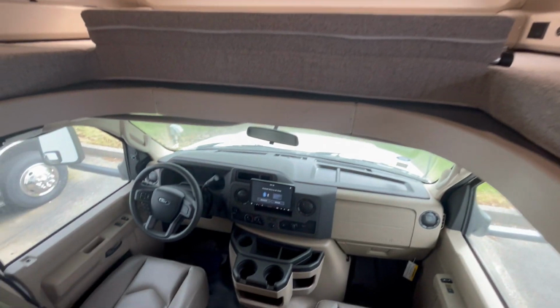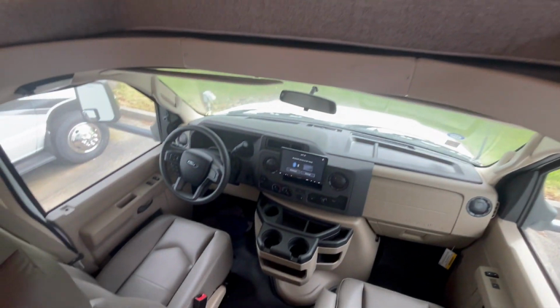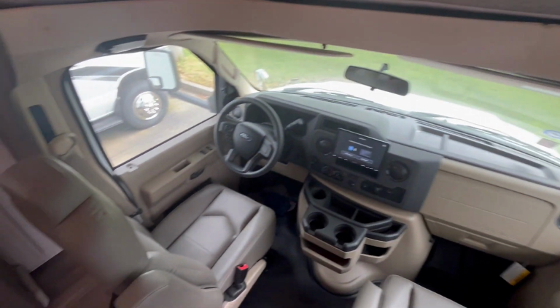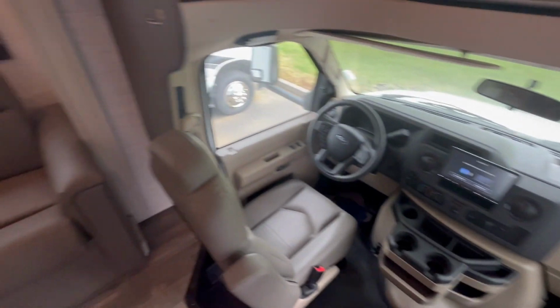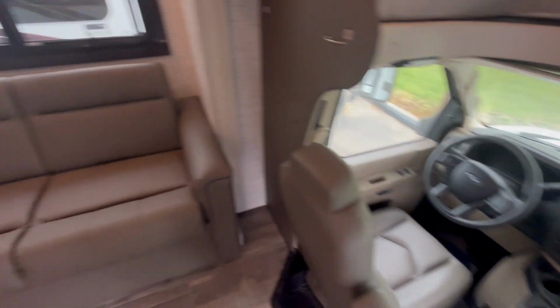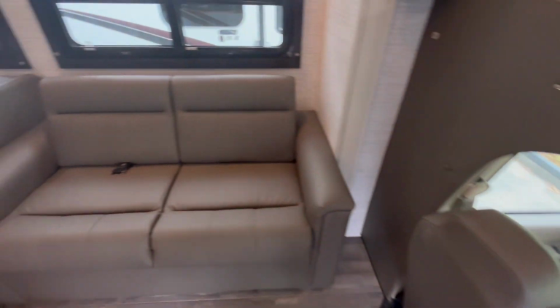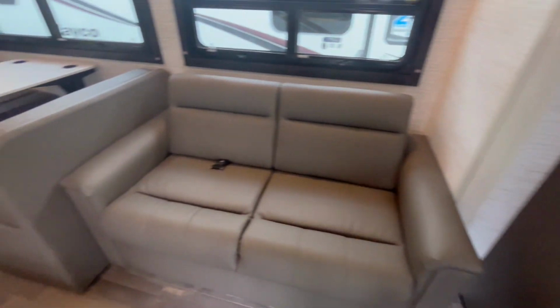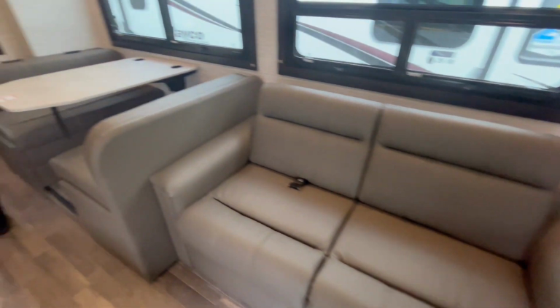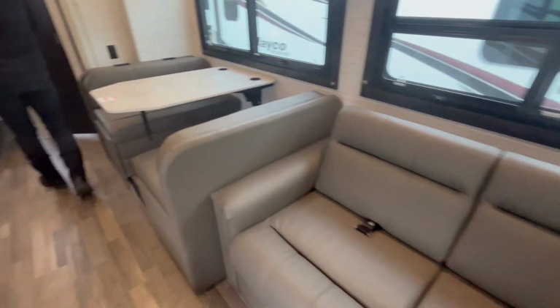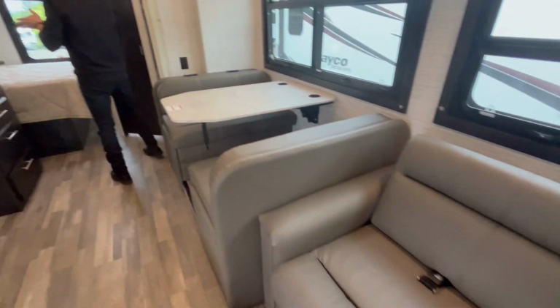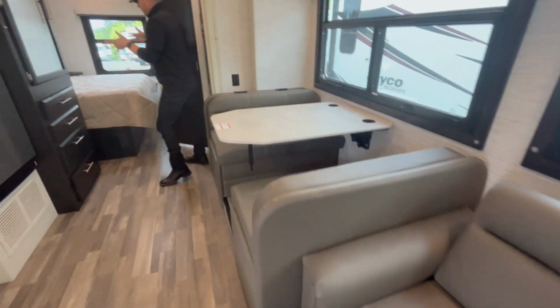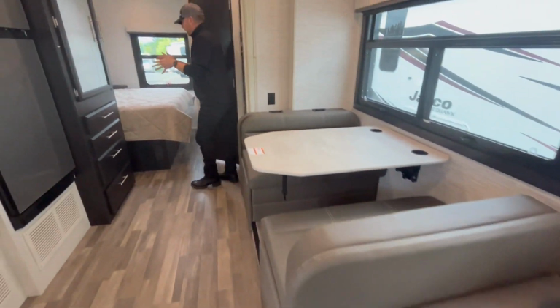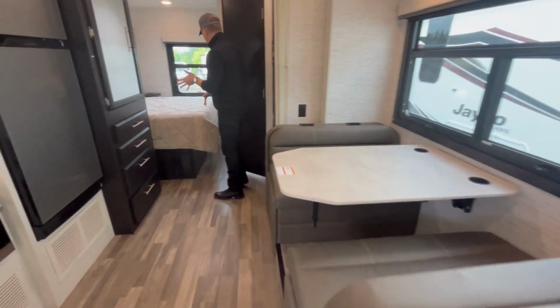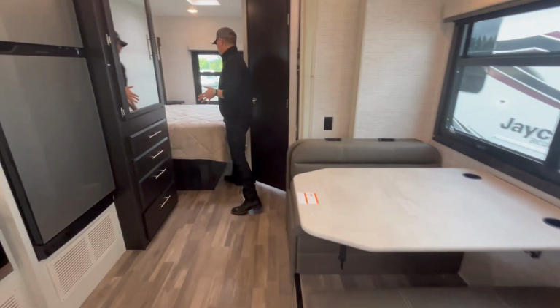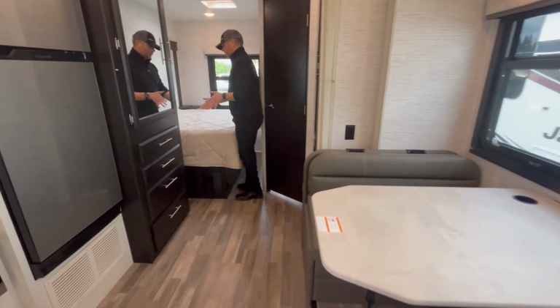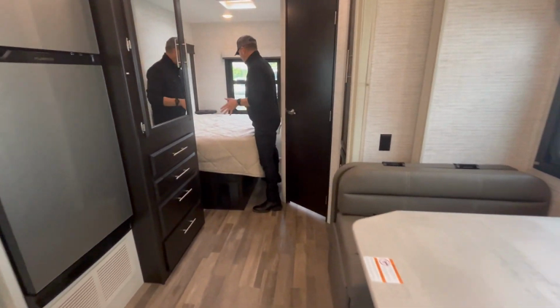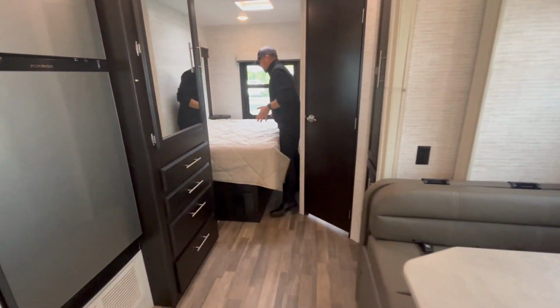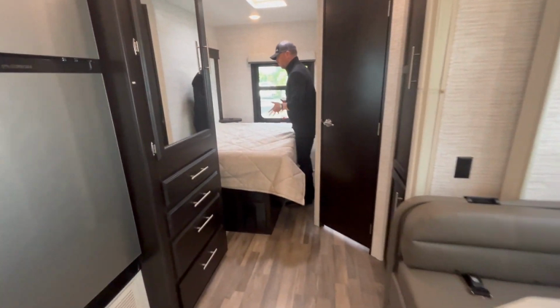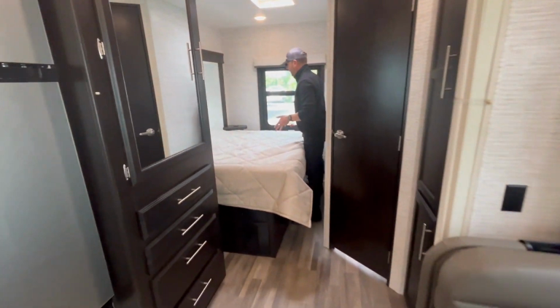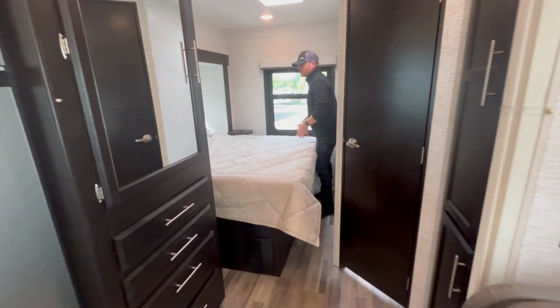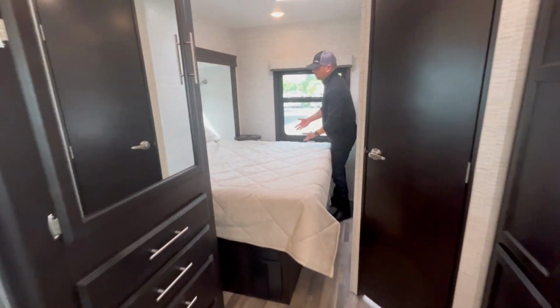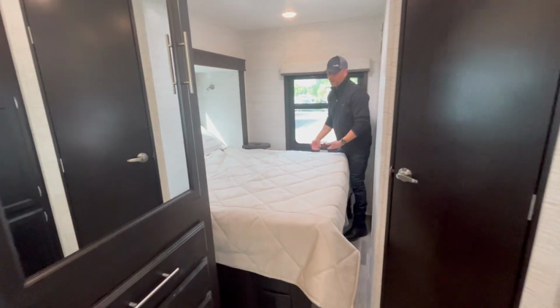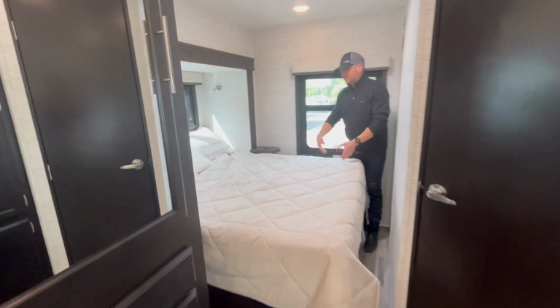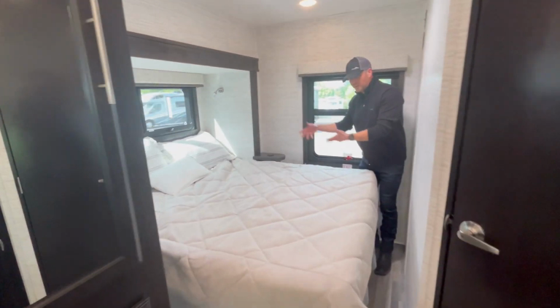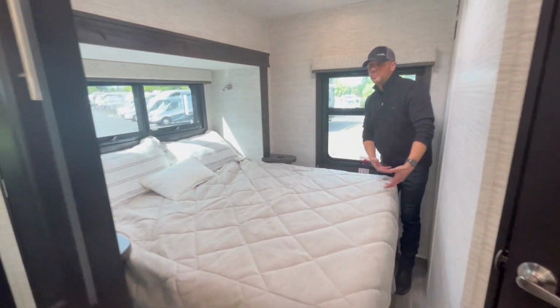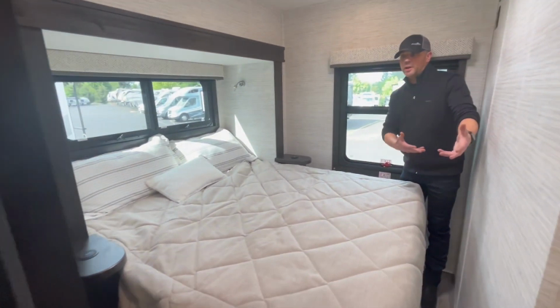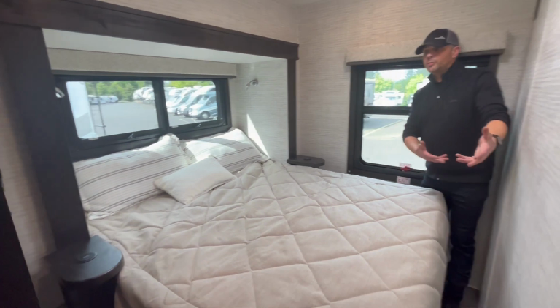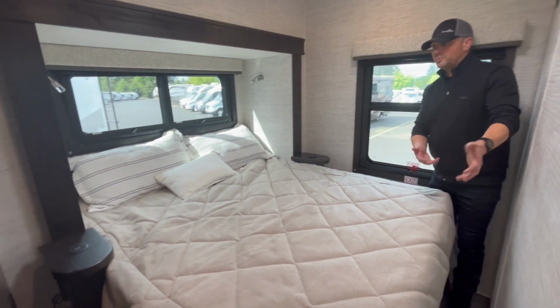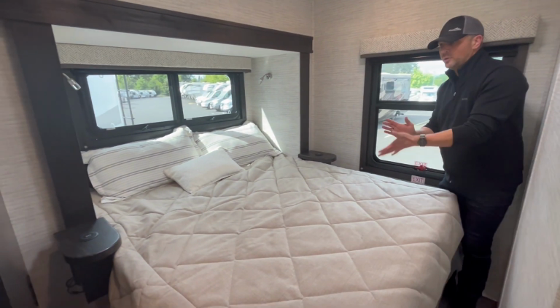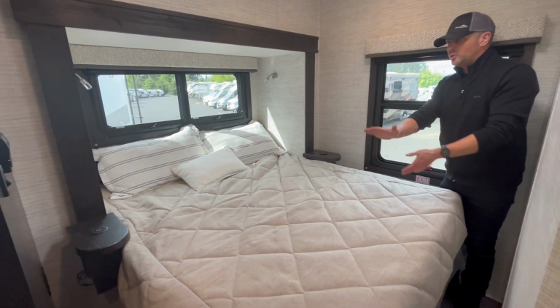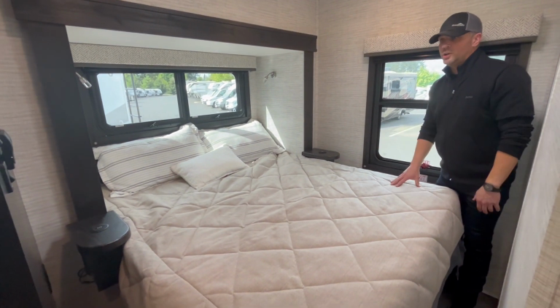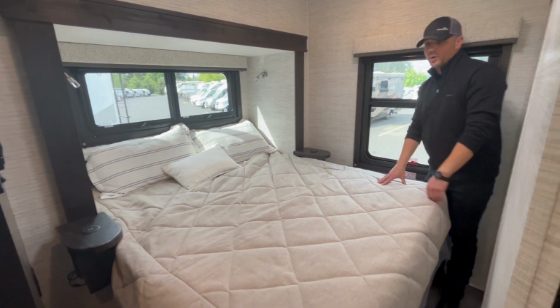maybe one here, one here, and two right here. So it's kind of a corner bed, but what makes this unique is it's a corner bed you can actually walk around. So you can make the bed. If someone needs to get up in the middle of the night to use the restroom, you don't have to push the other one out of the way.